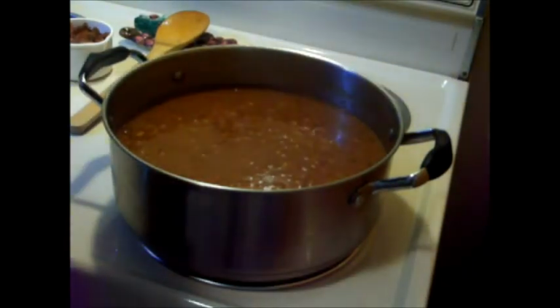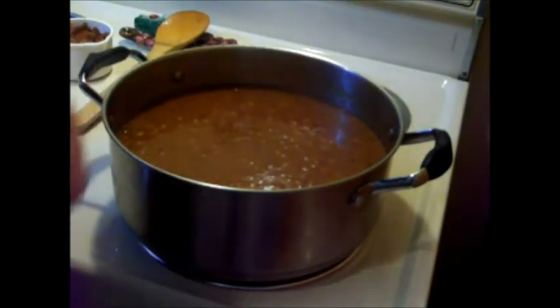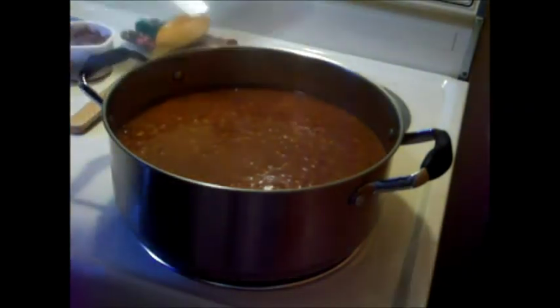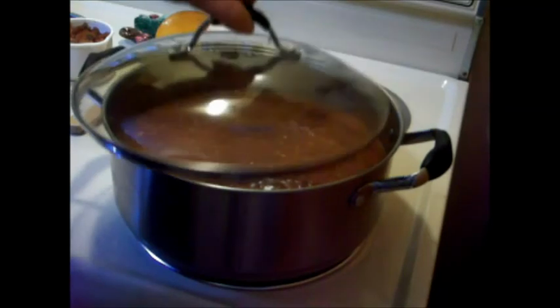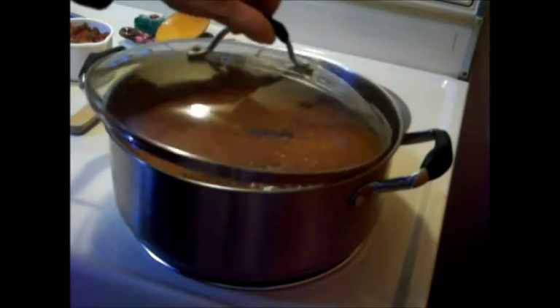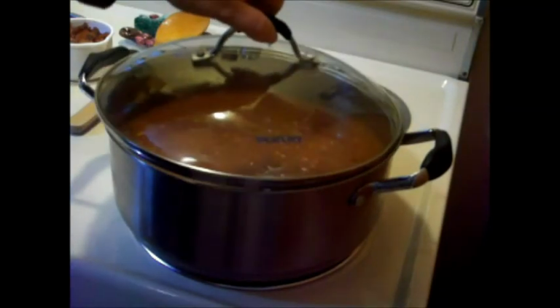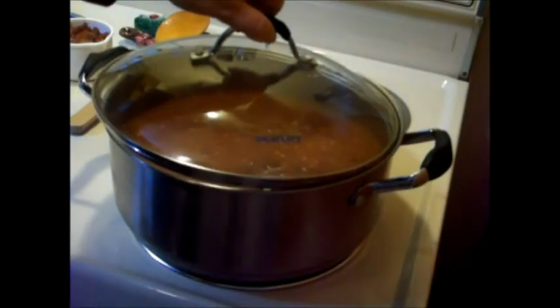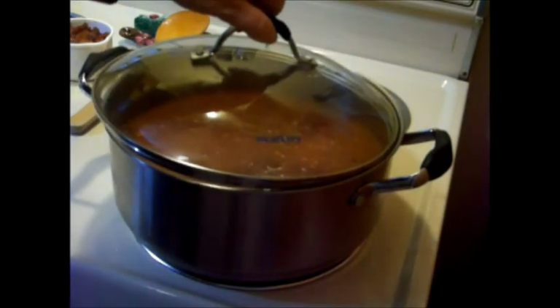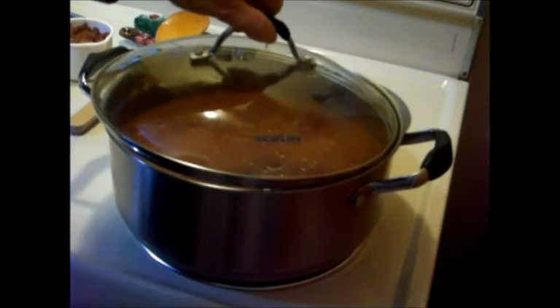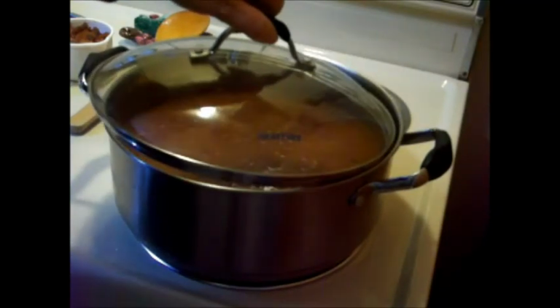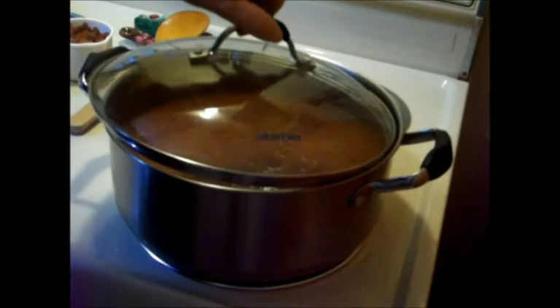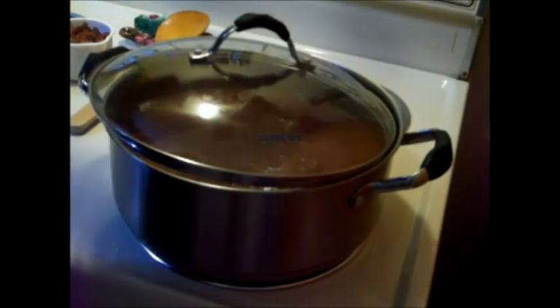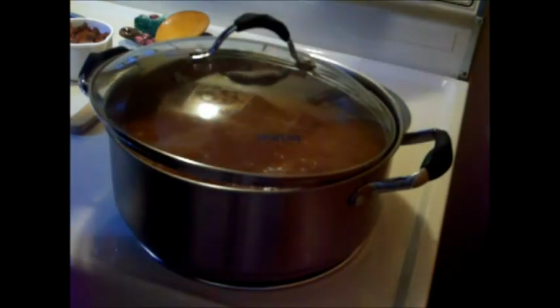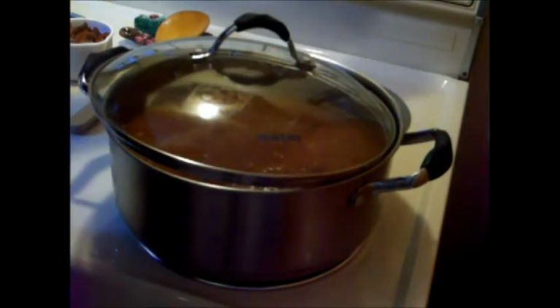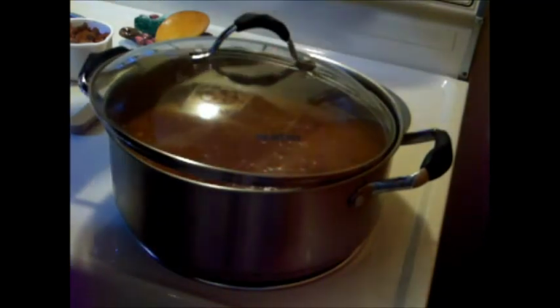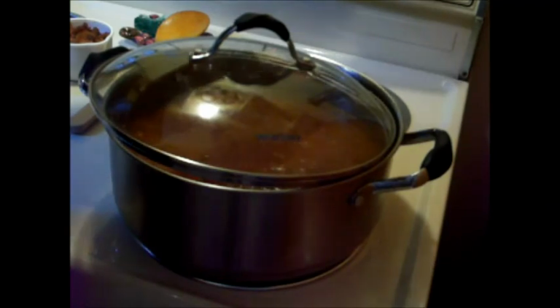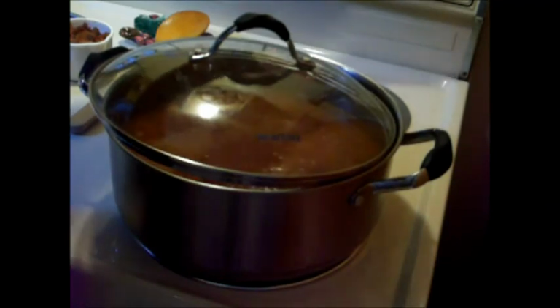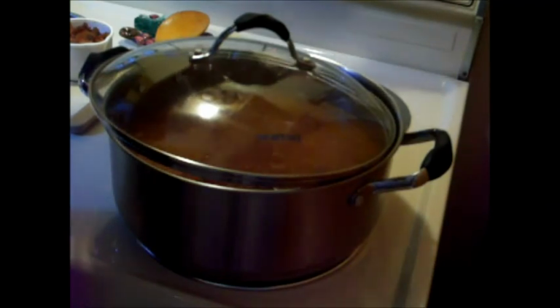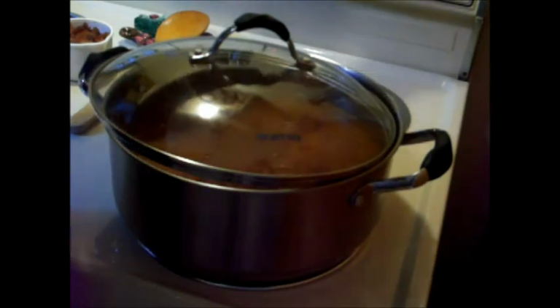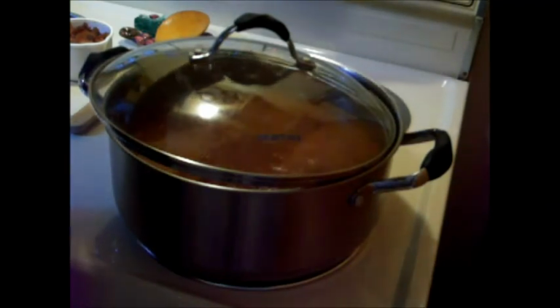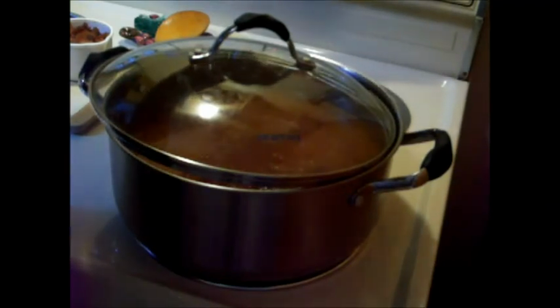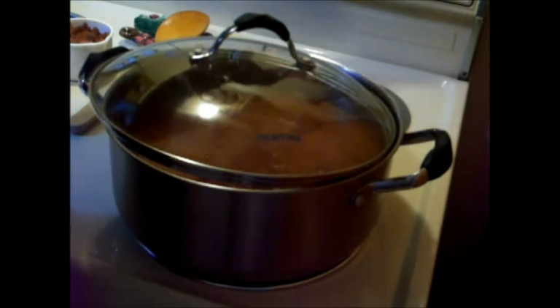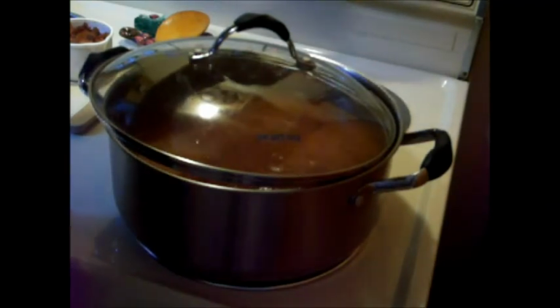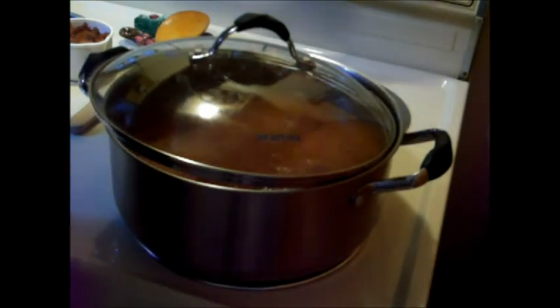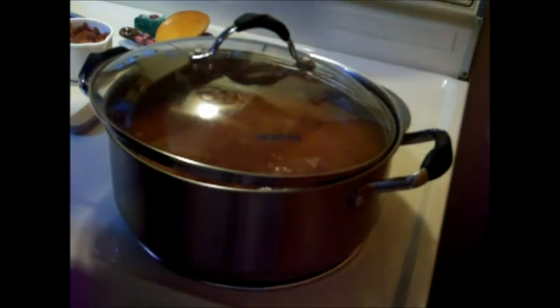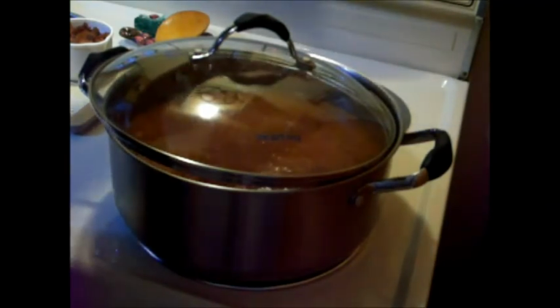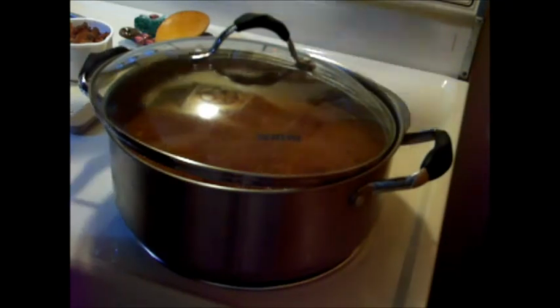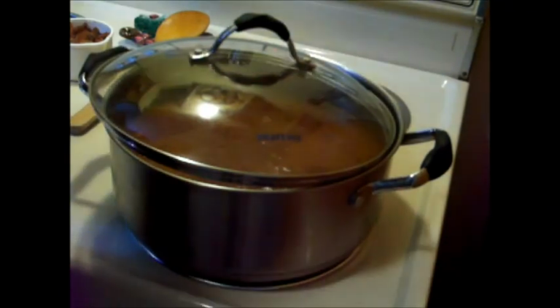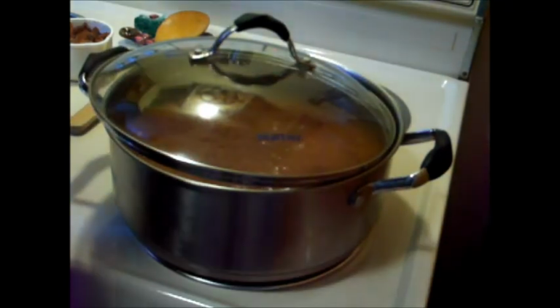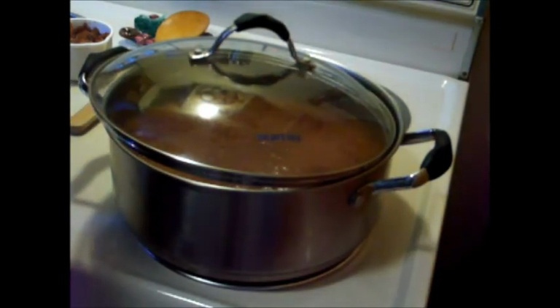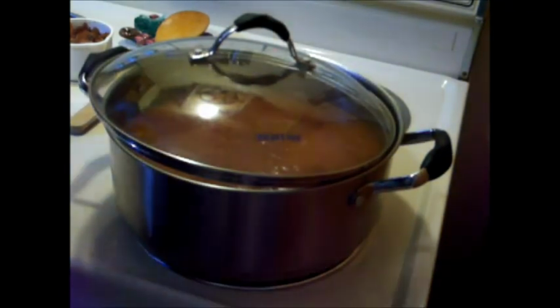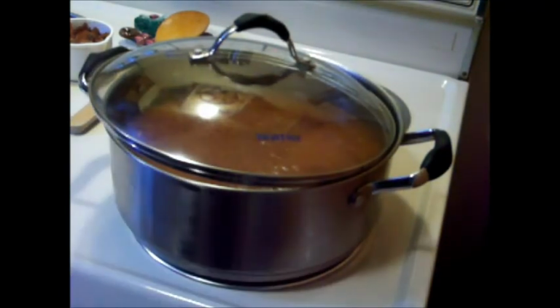It's starting to come up to a boil, so I'm going to do a half cover here. It's boiling, and I'm going to turn it down to a simmer again for another 45 minutes. We'll be back.